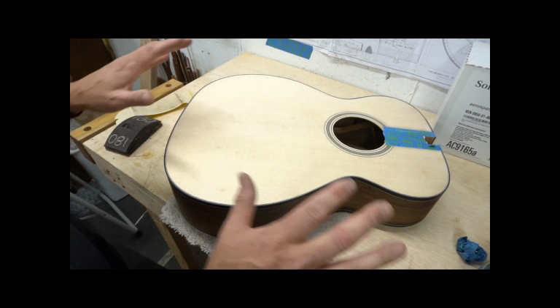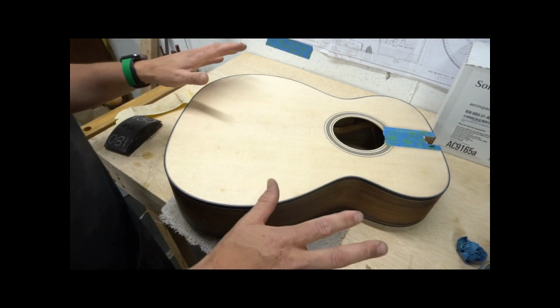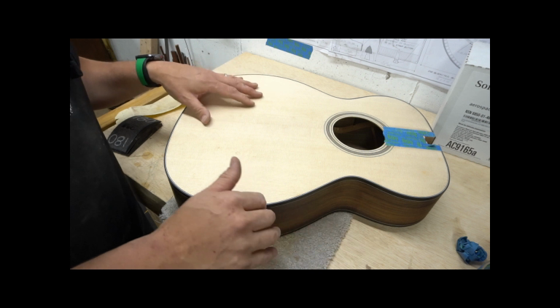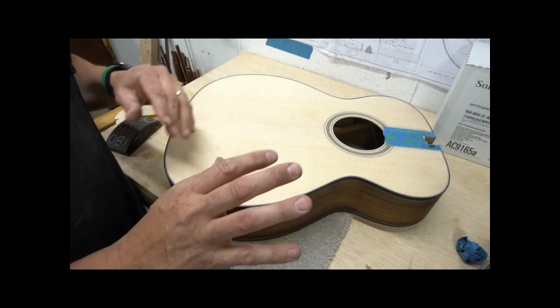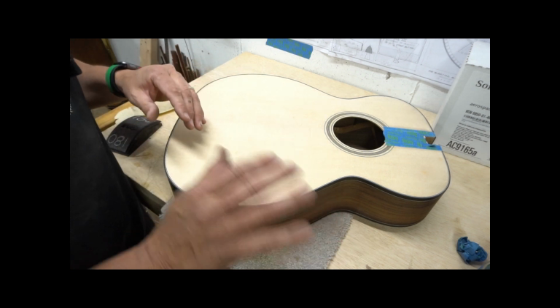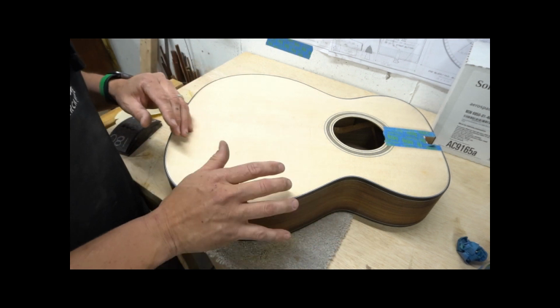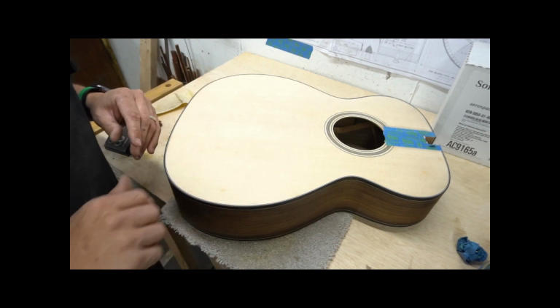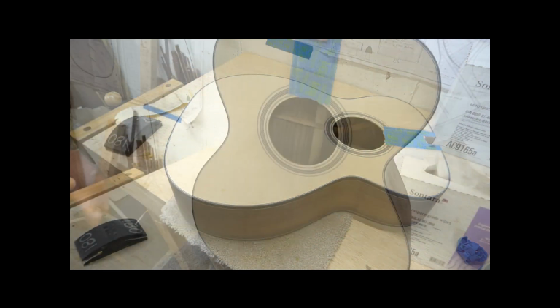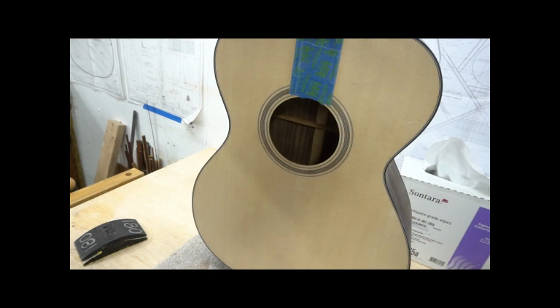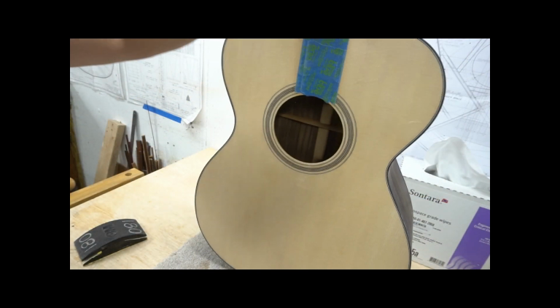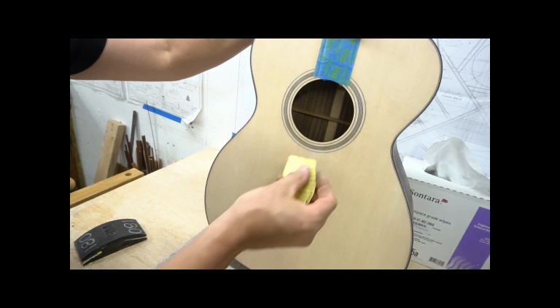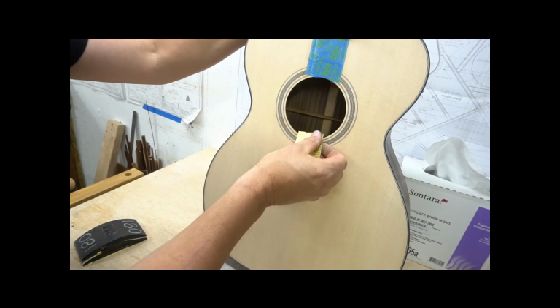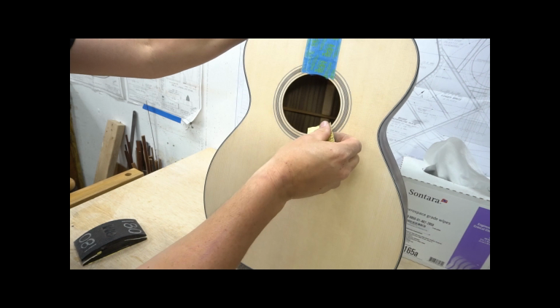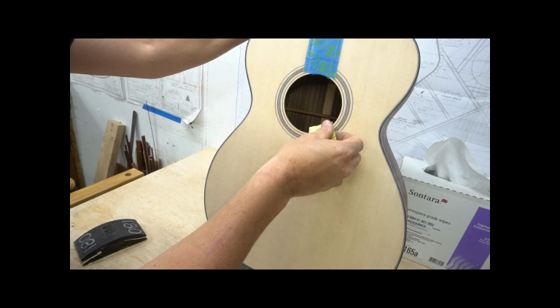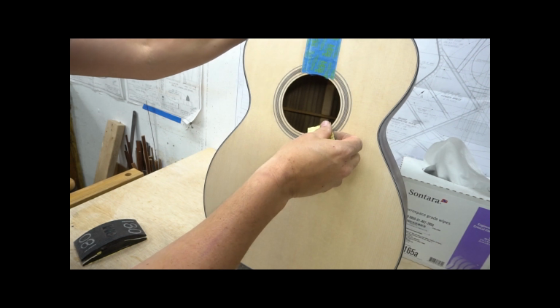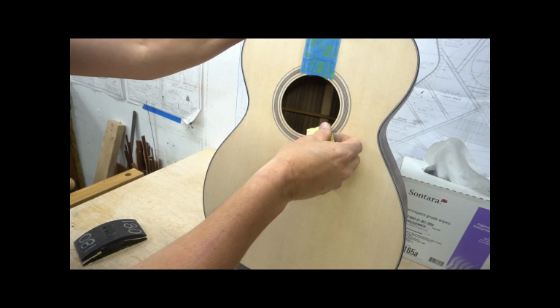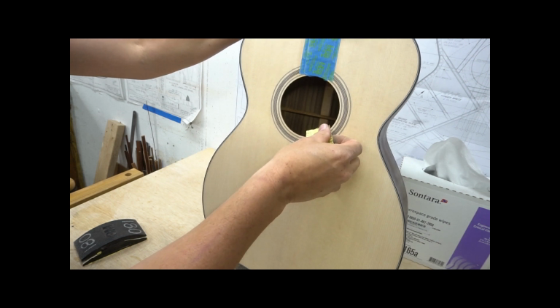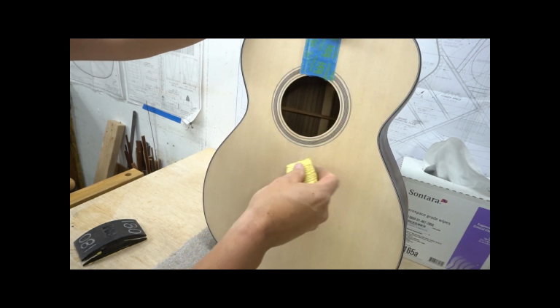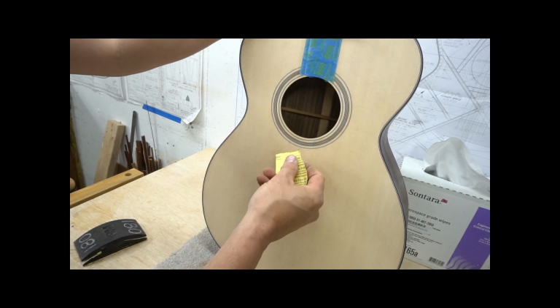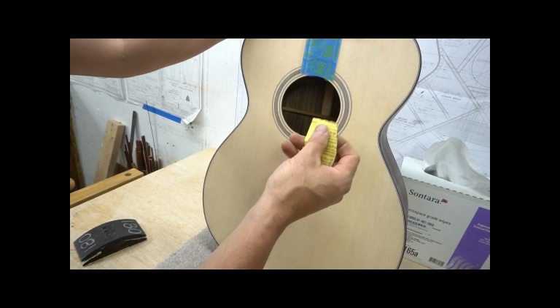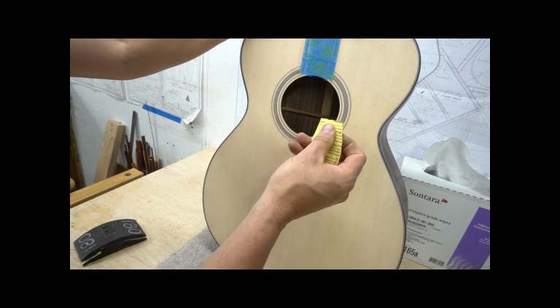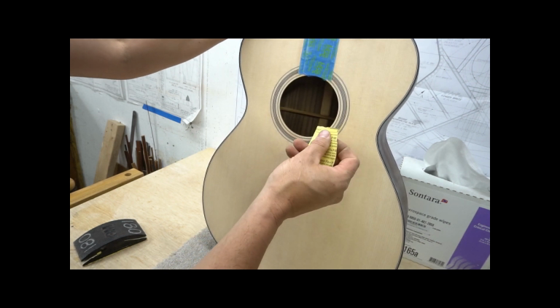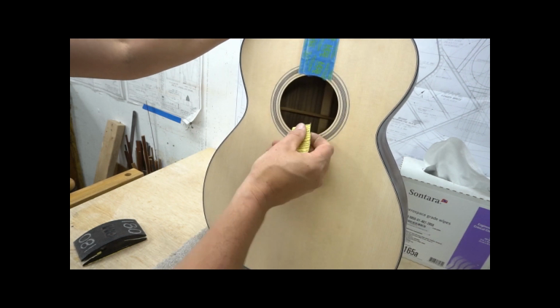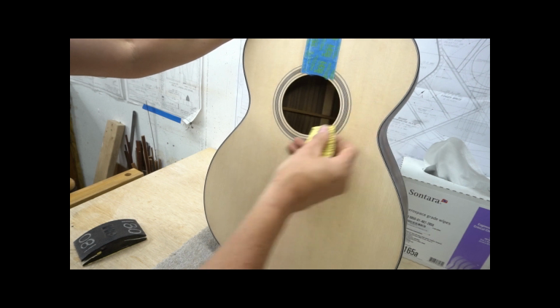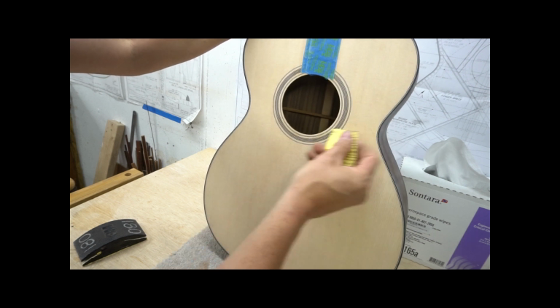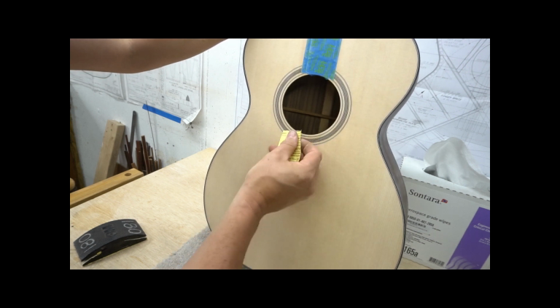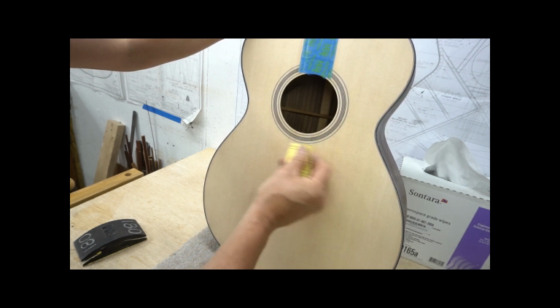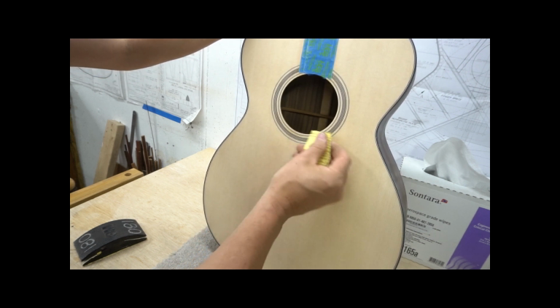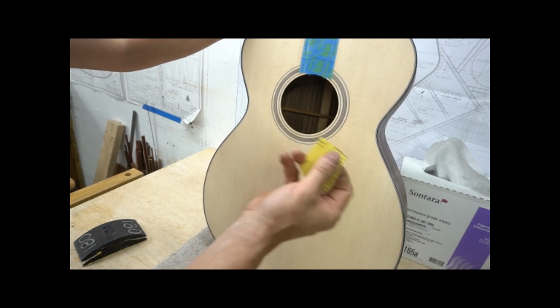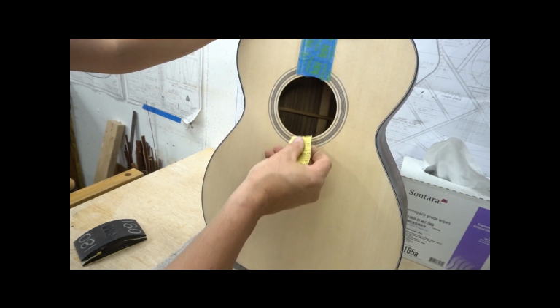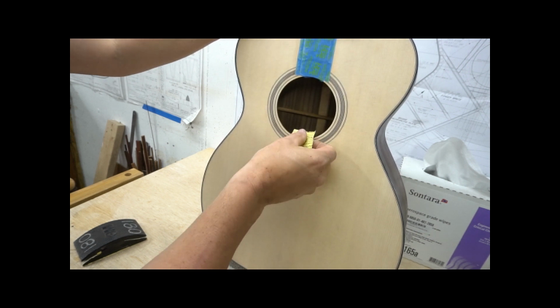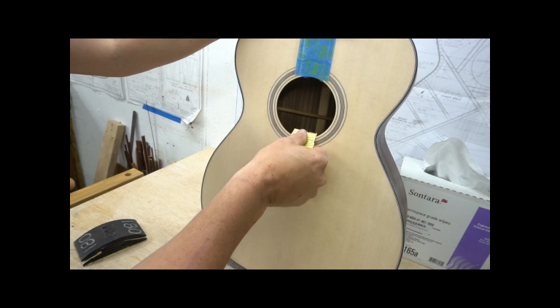Be very, very careful if you plan to do that. If you haven't sanded over the edges of your sound hole, now is the time to do that. You will most likely have some cross grain scratches around here and this is the opportunity to fix that.